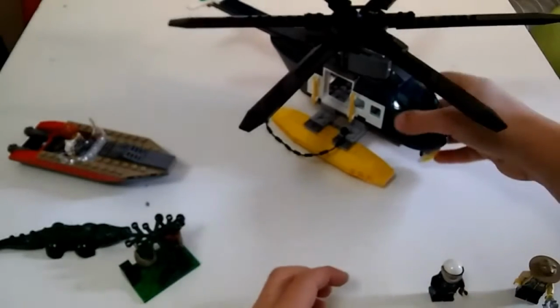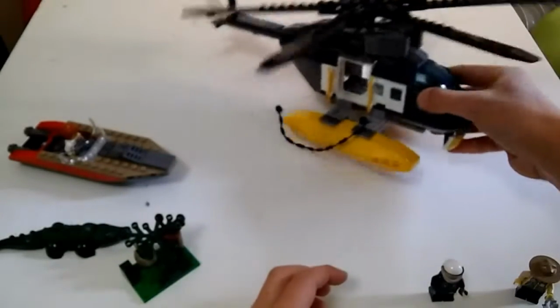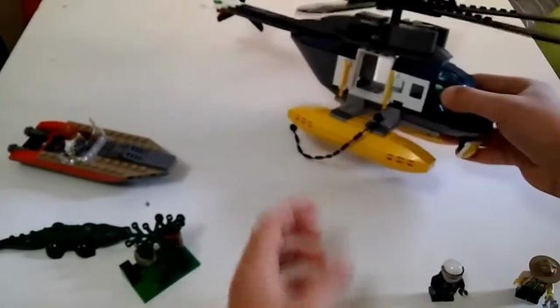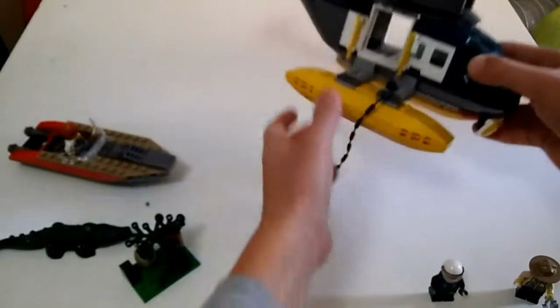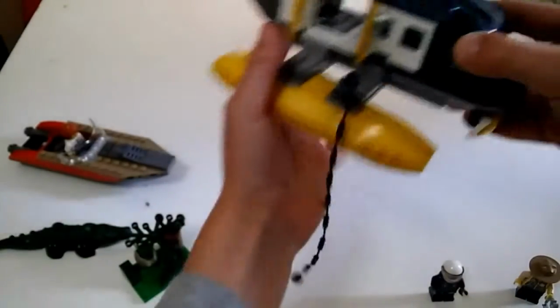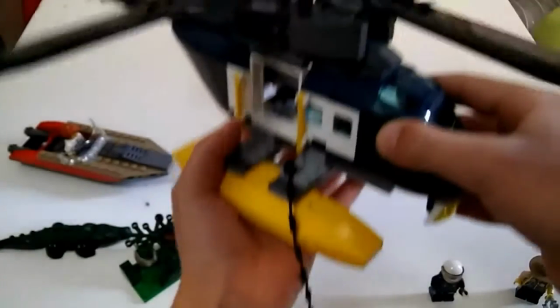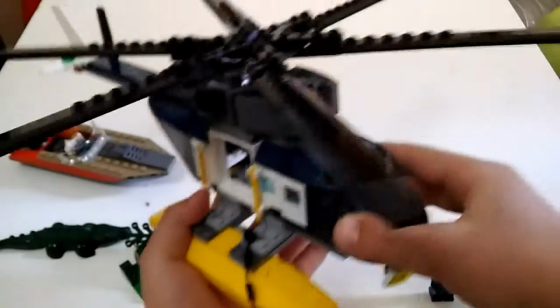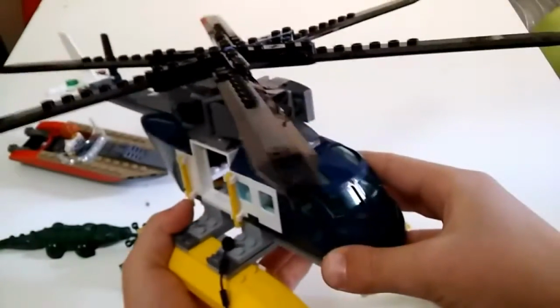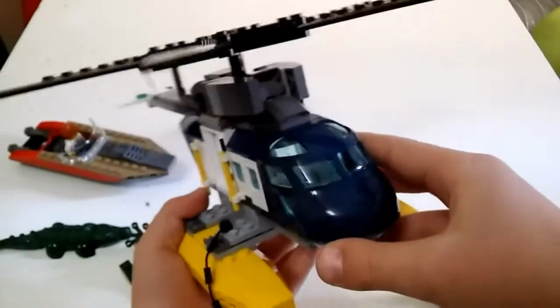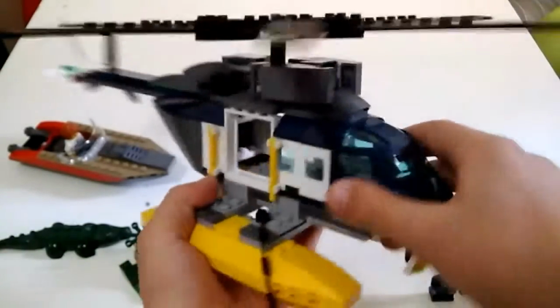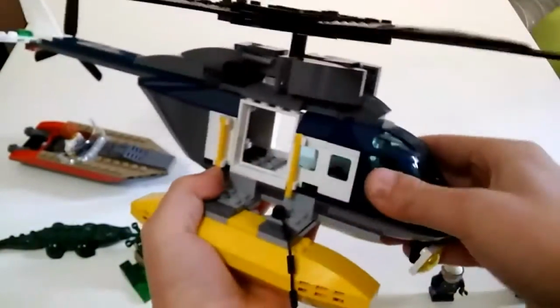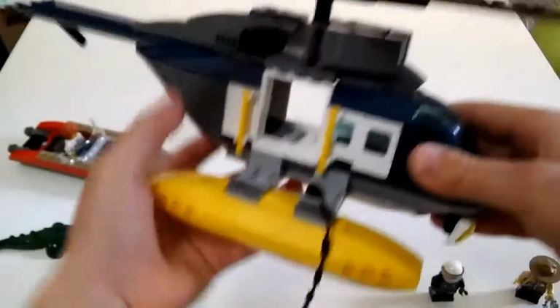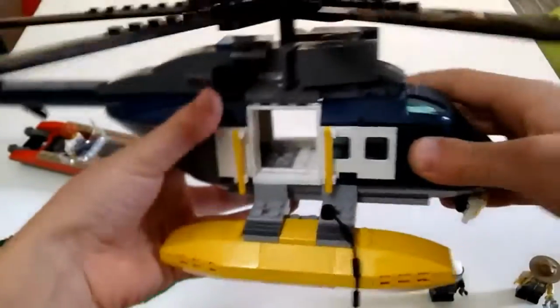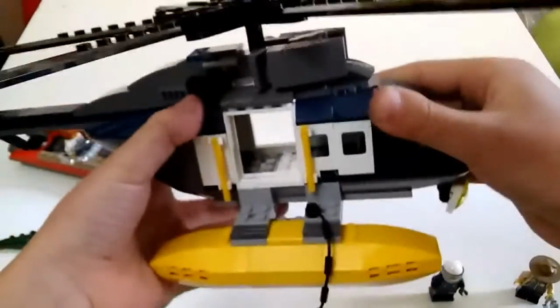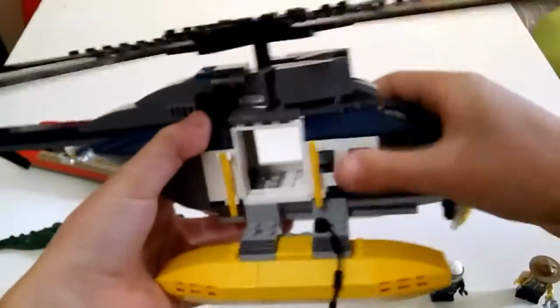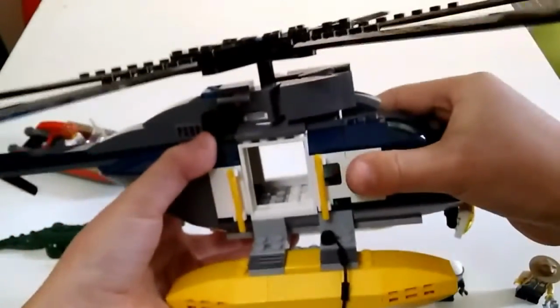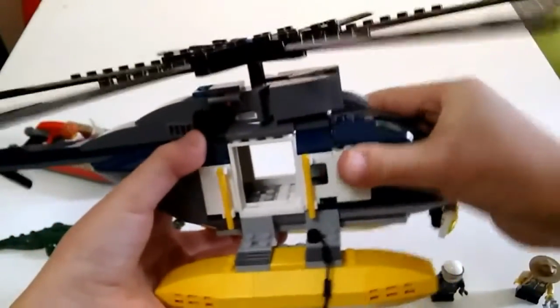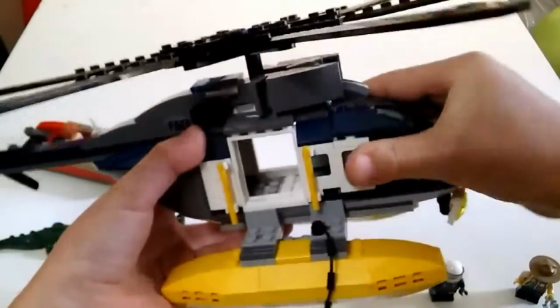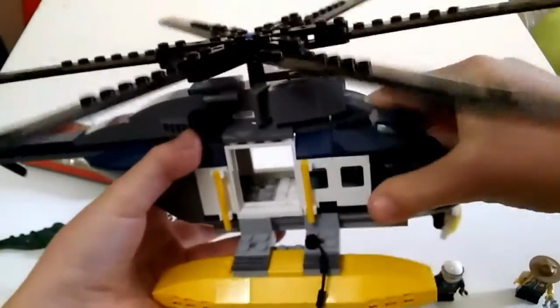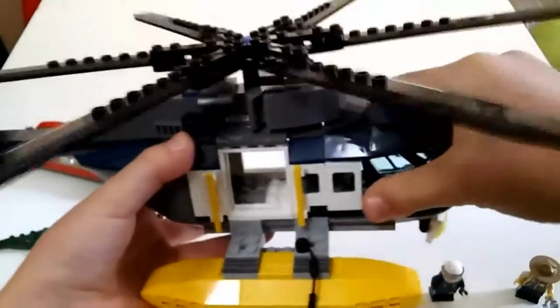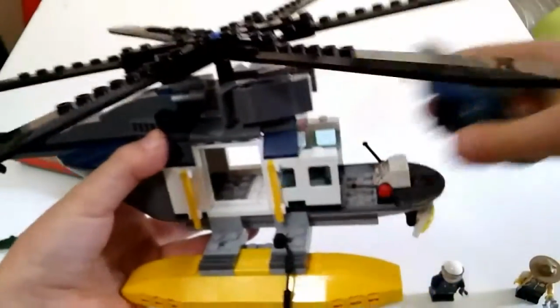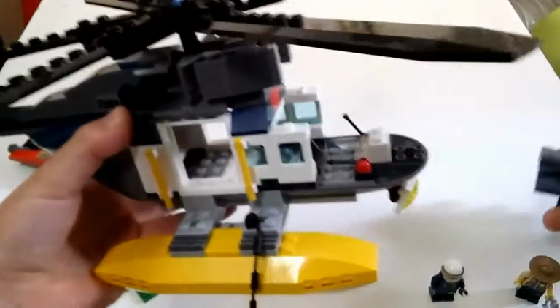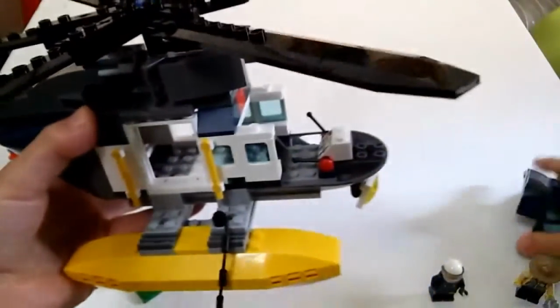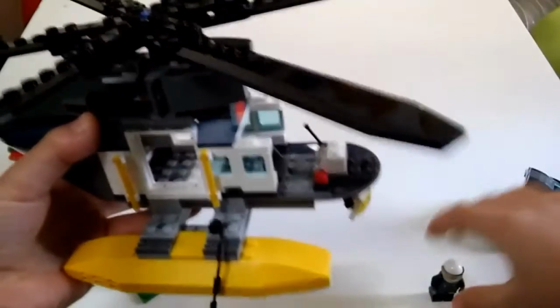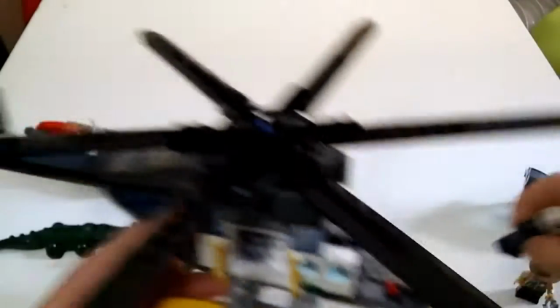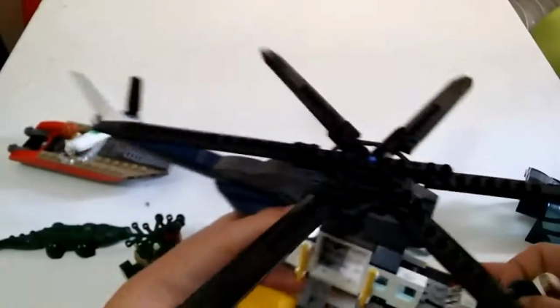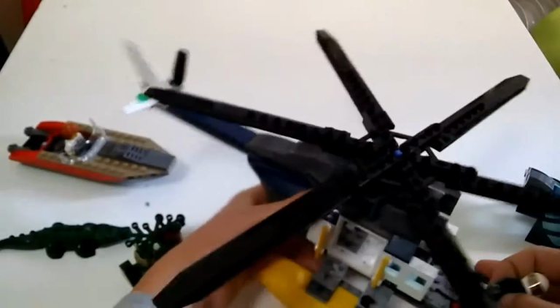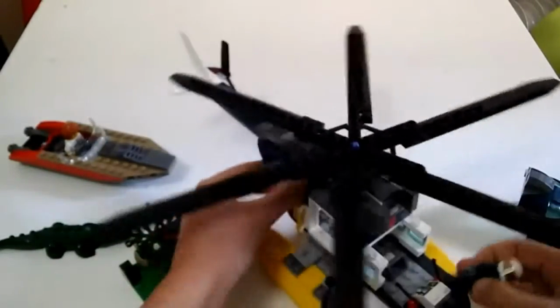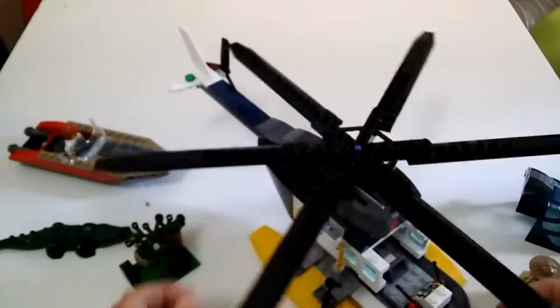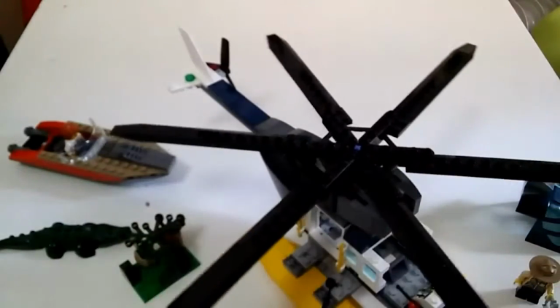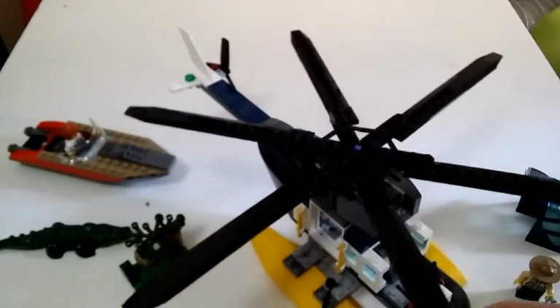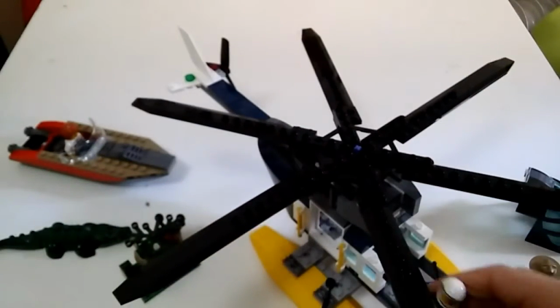If you want to get the man out of the helicopter, you just pull this out. I also want to say I actually lost the stickers, which is really unfortunate, because it did have quite a lot of stickers.